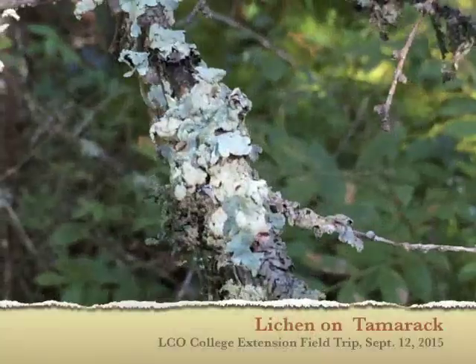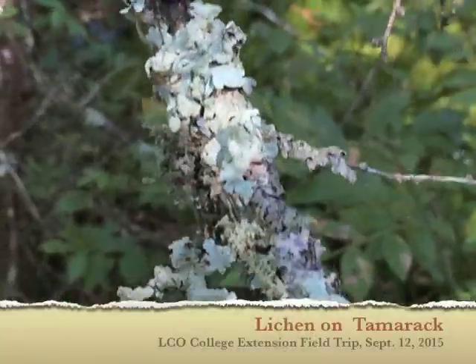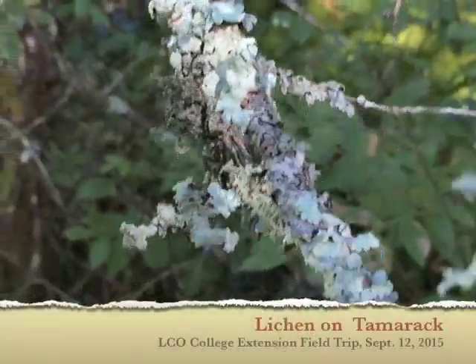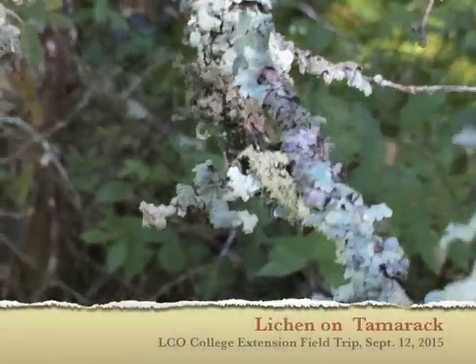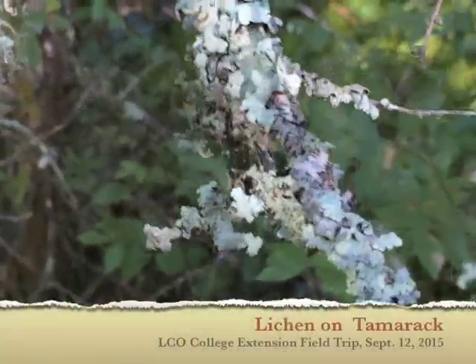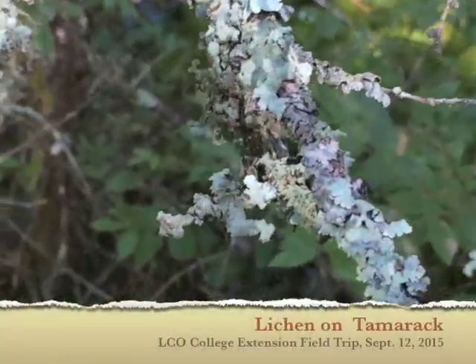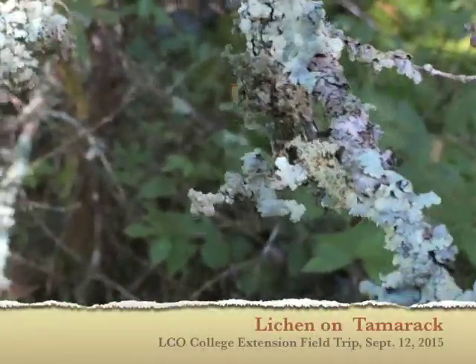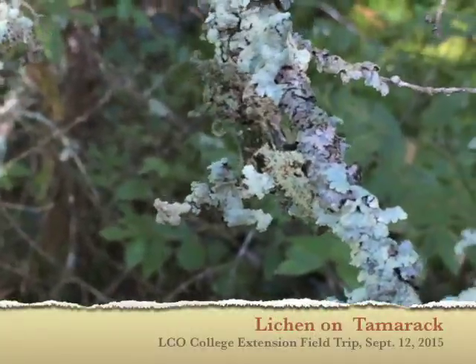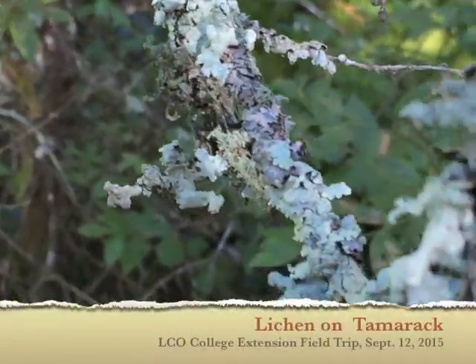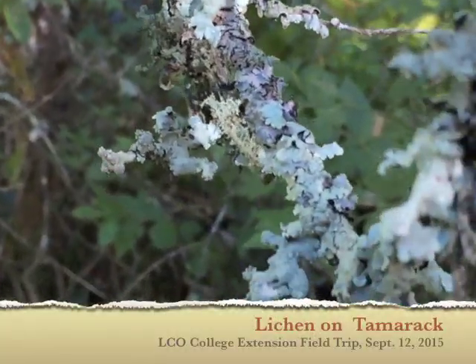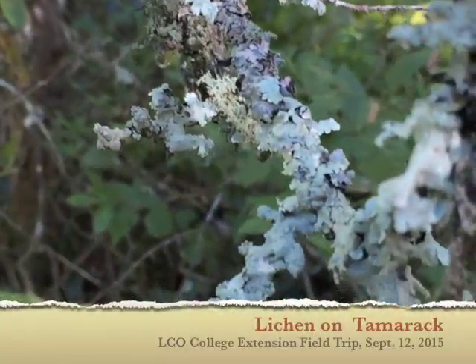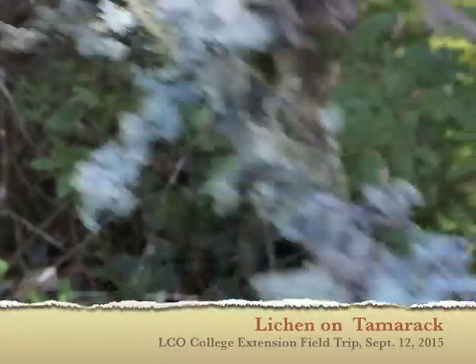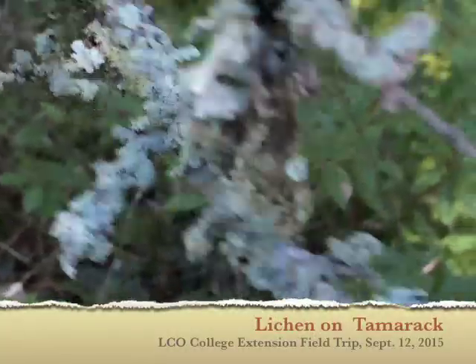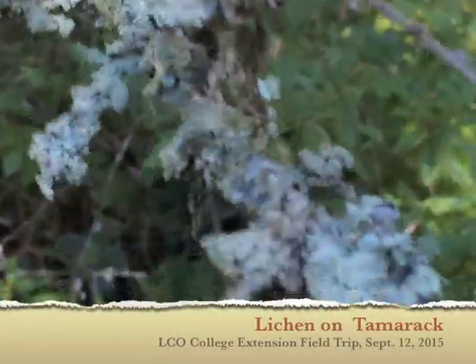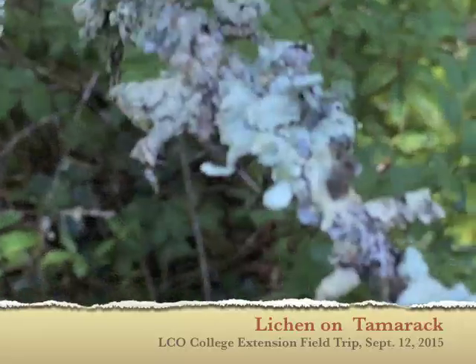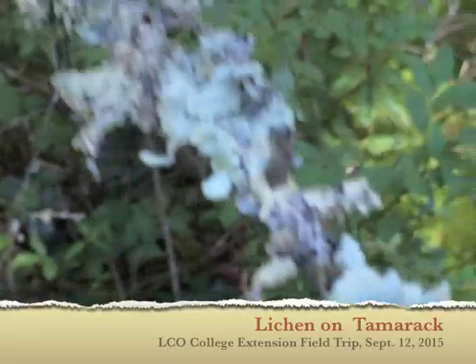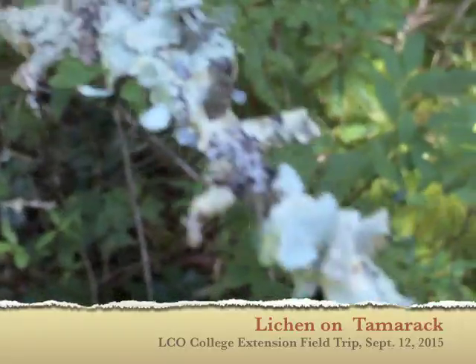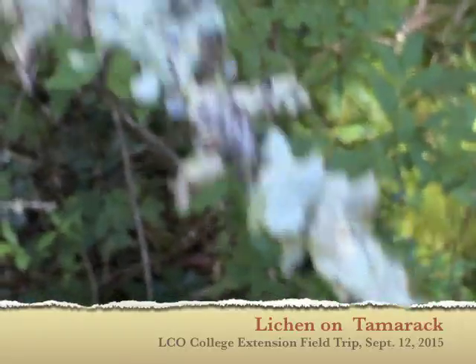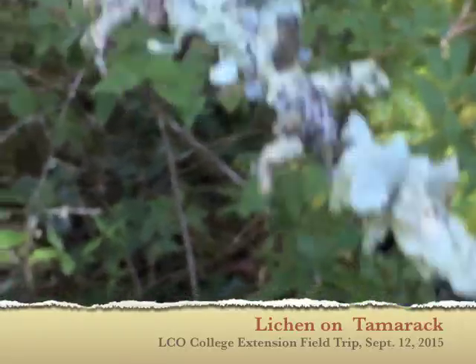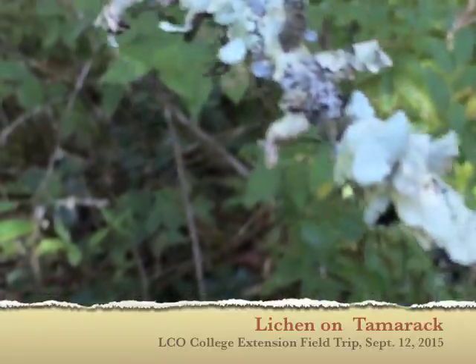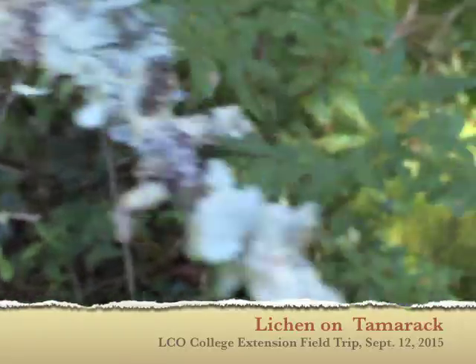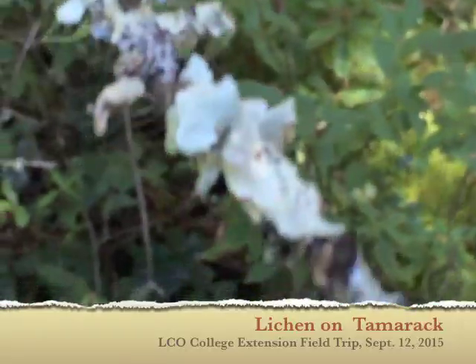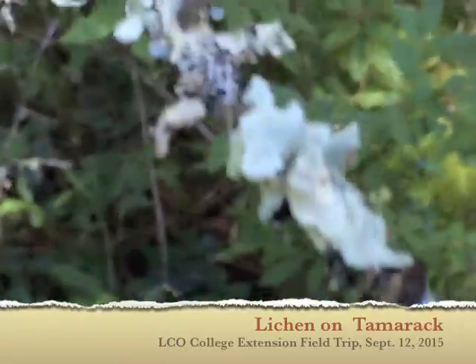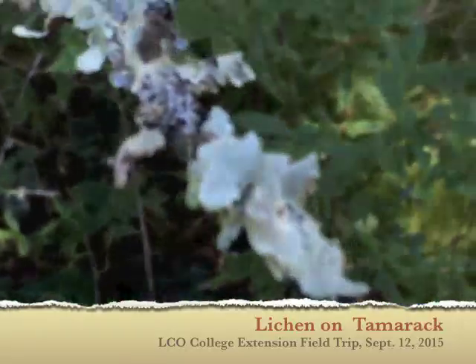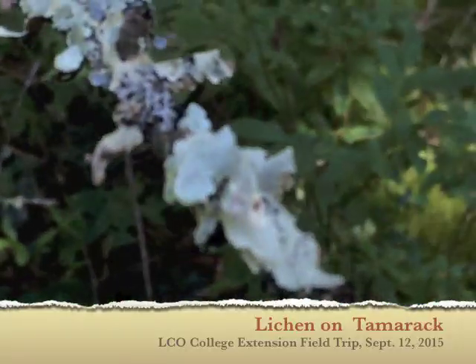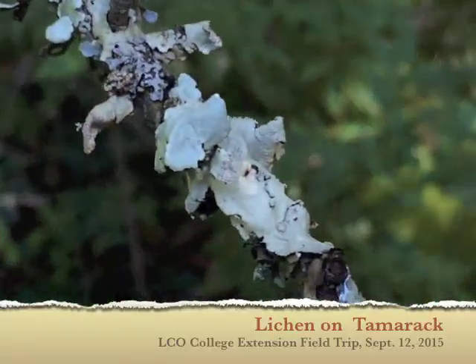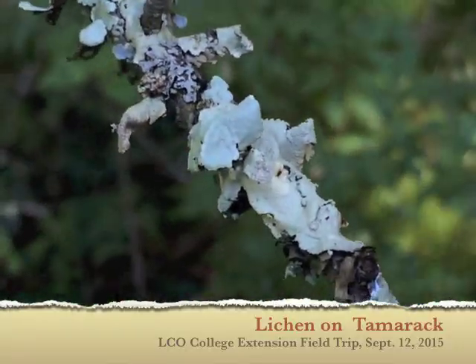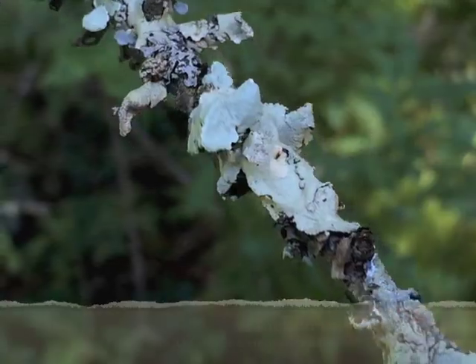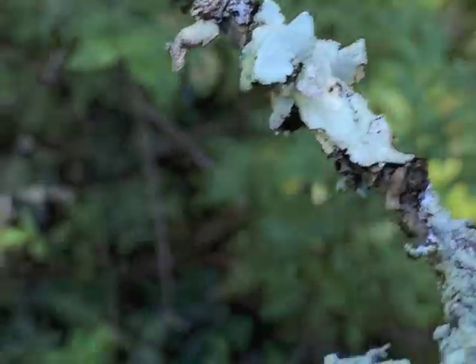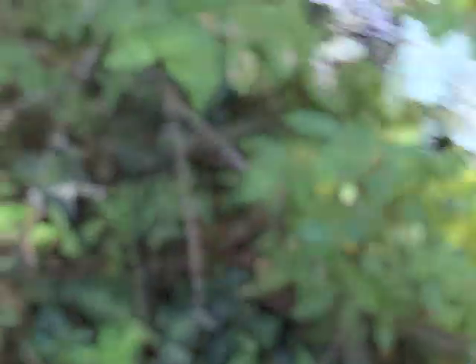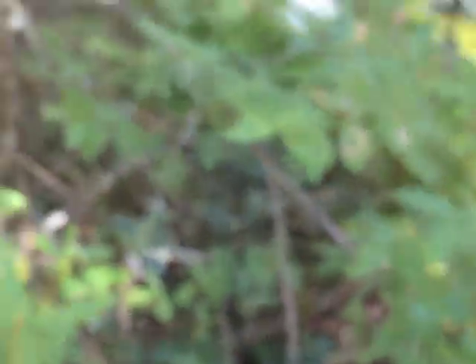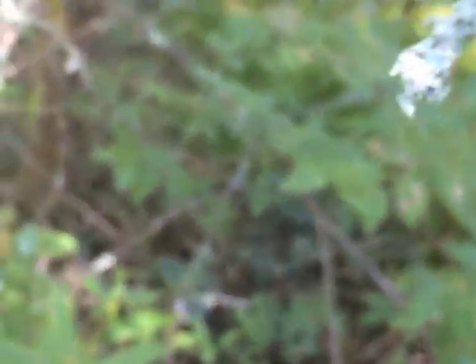Lichens on the — what kind of tree is this? Black spruce. Oh no — tamarack. Lichens. Does this kill the plant? No. They don't — they're not parasites. They just need a place to grow.